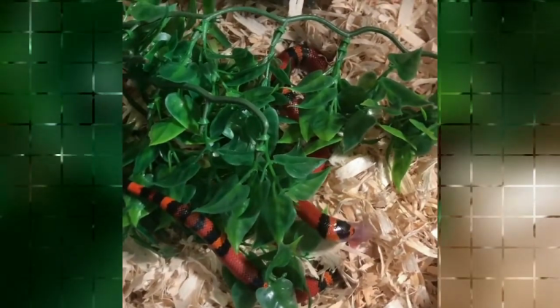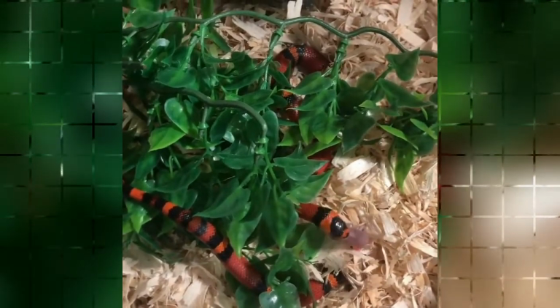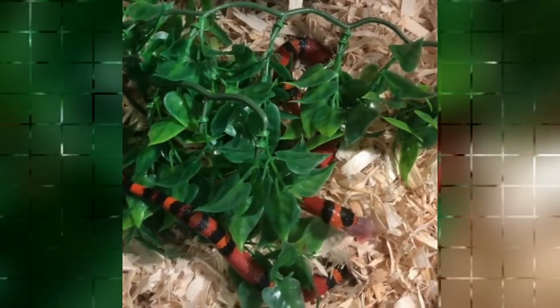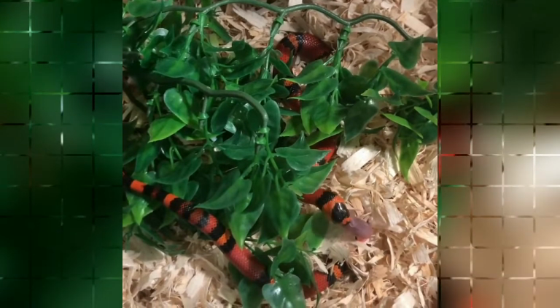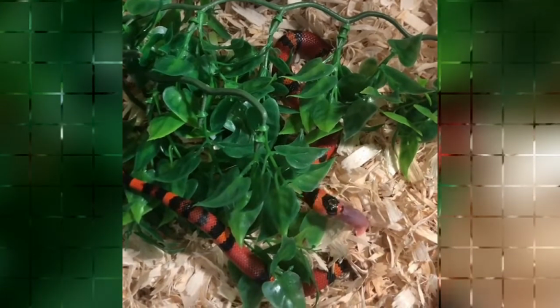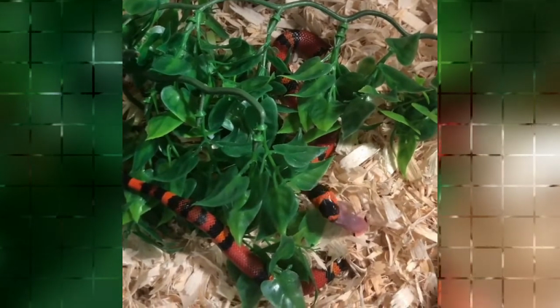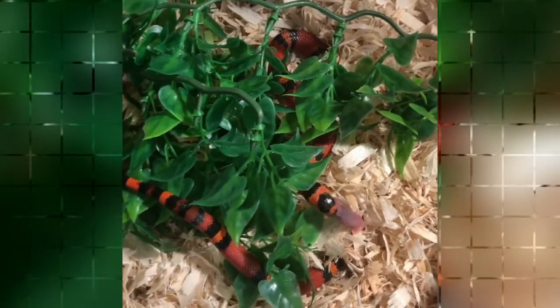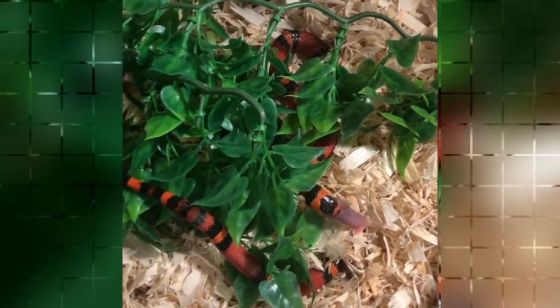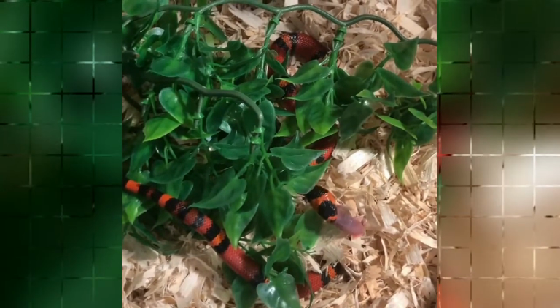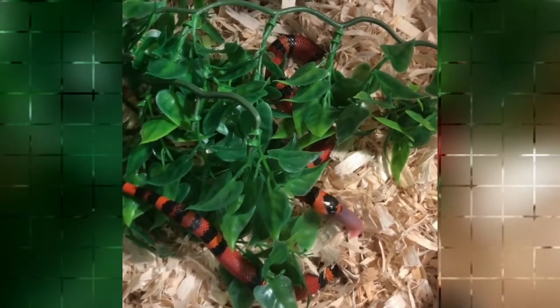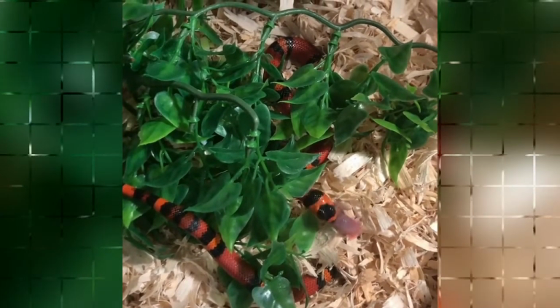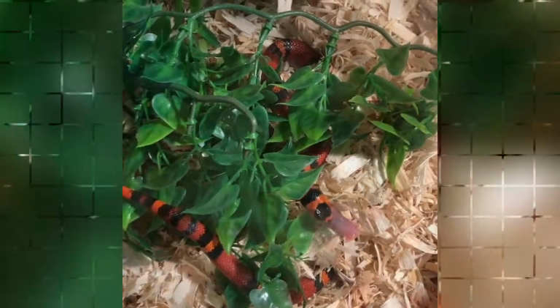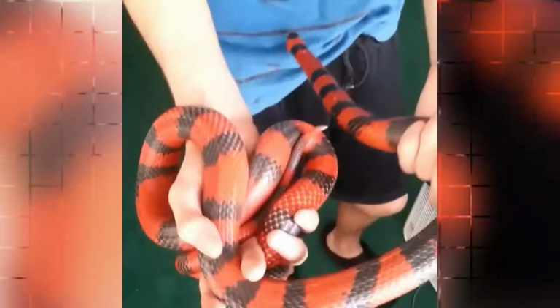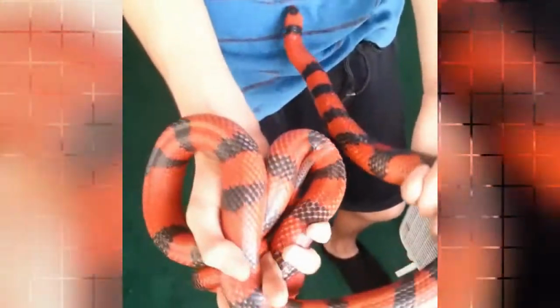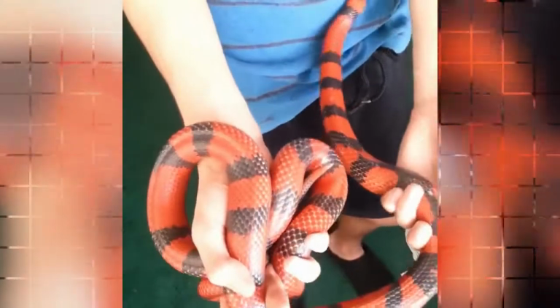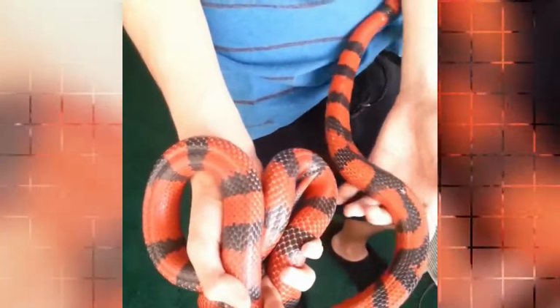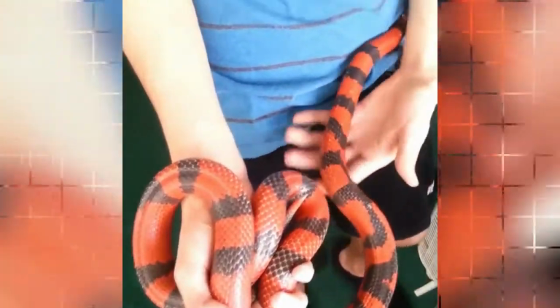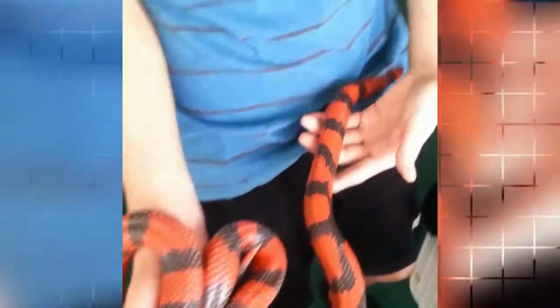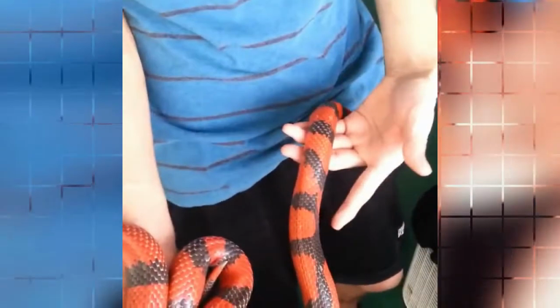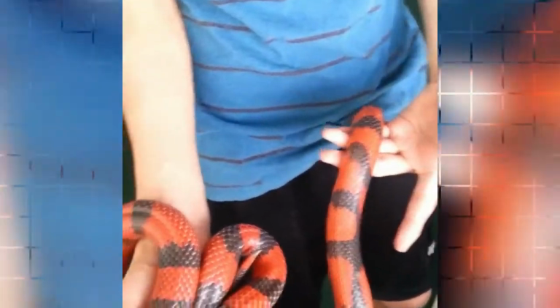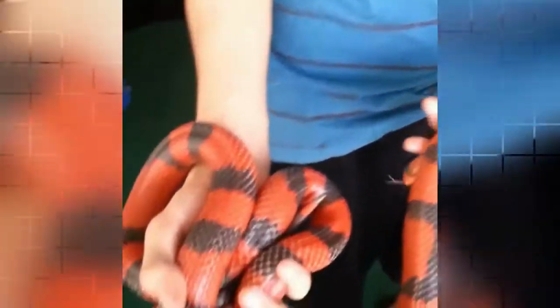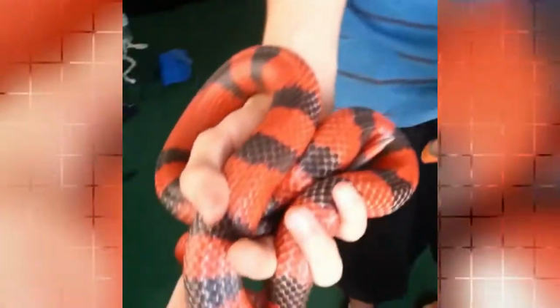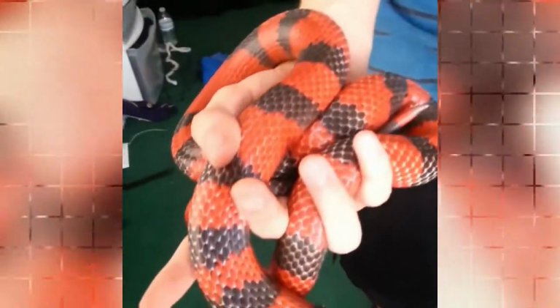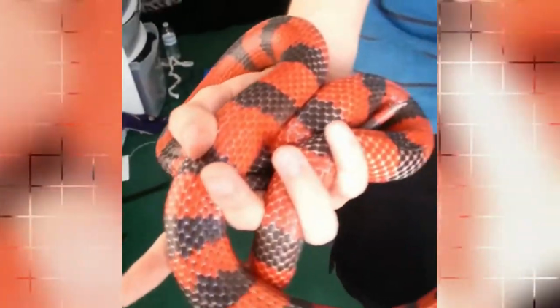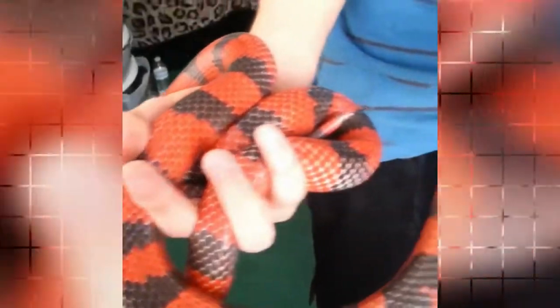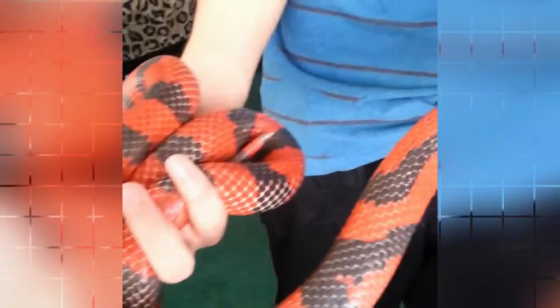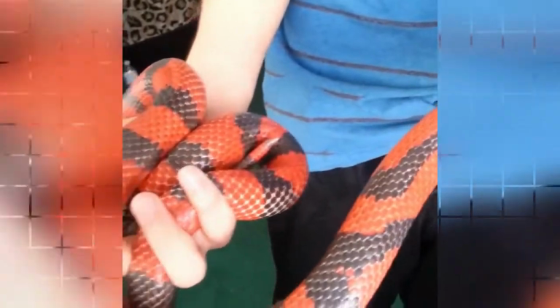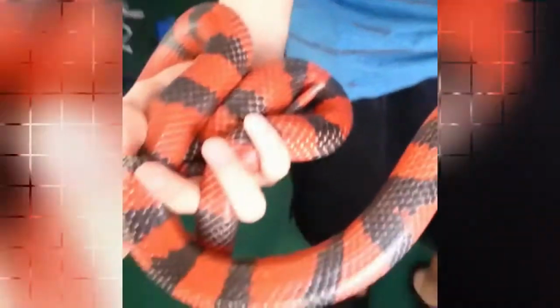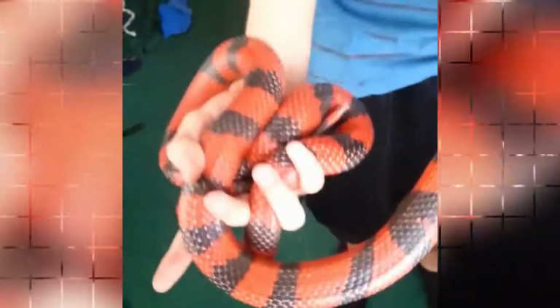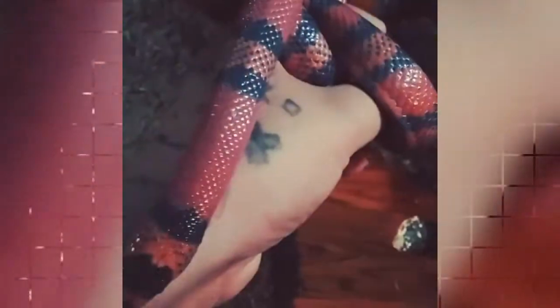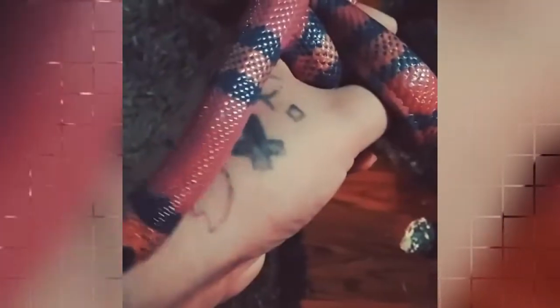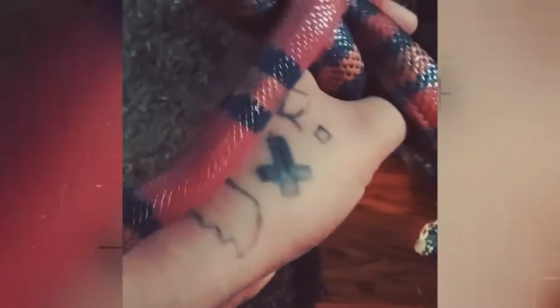The bands of tangerine and red are separated by narrower black bands. With its smooth scales and fairly slender body, it is not only lovely to look at but a pleasure to hold. They will reach about three to four feet in length.